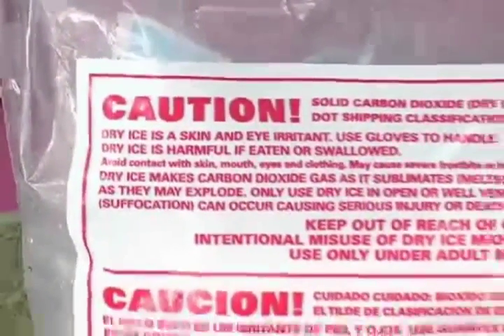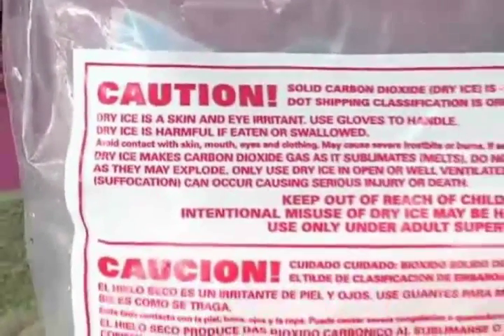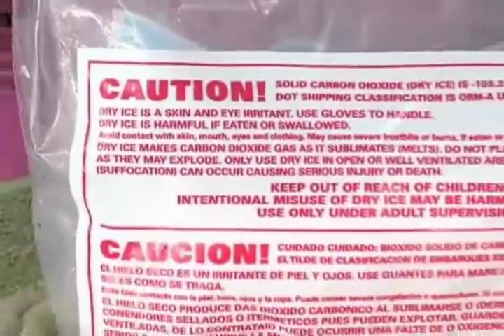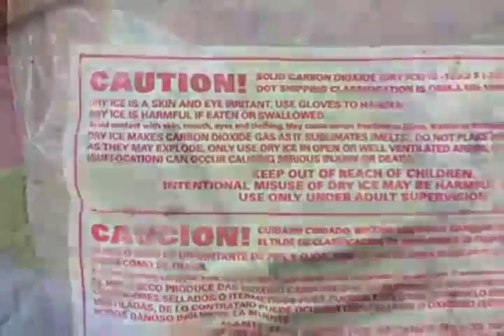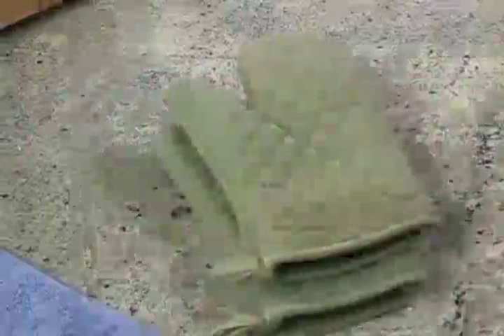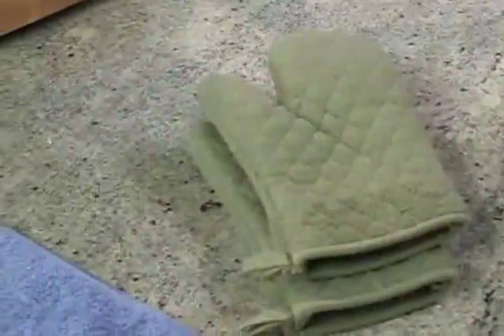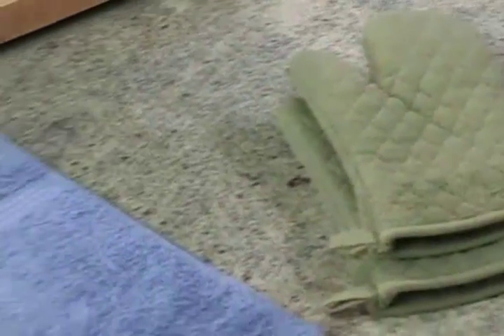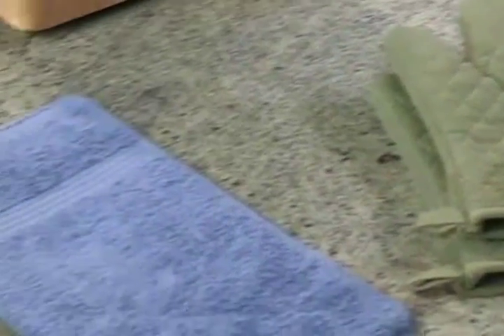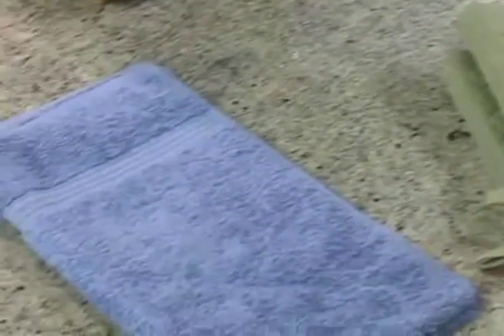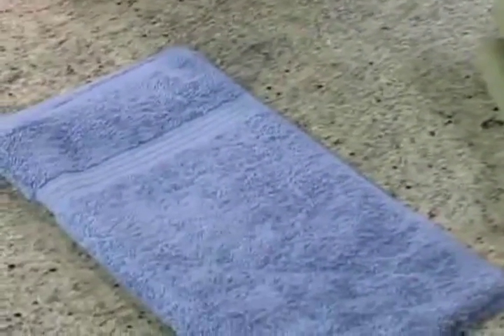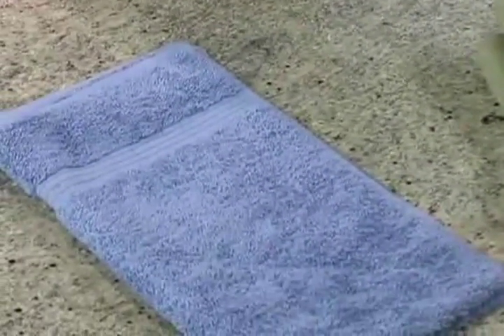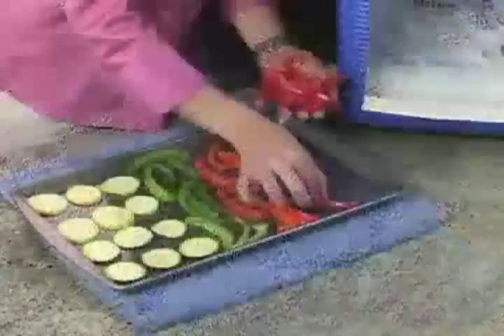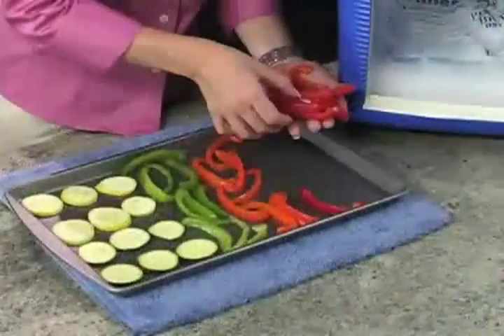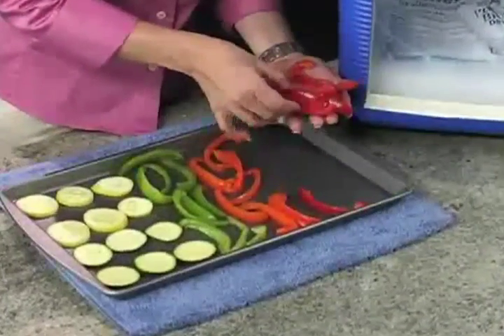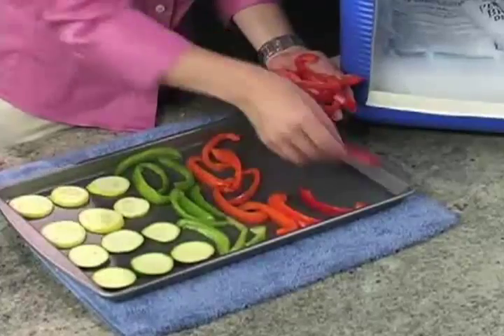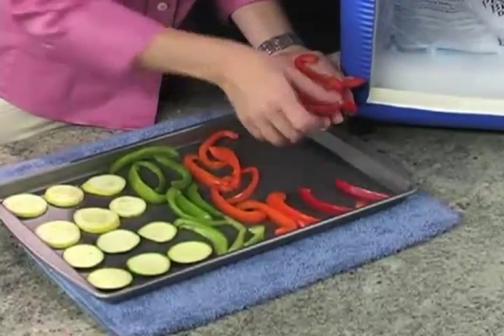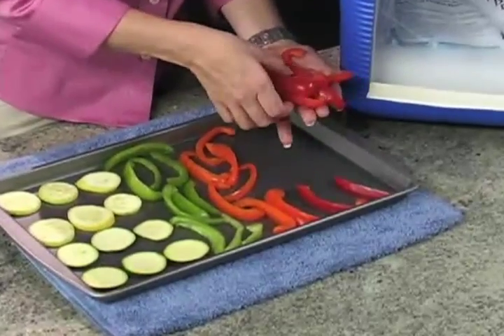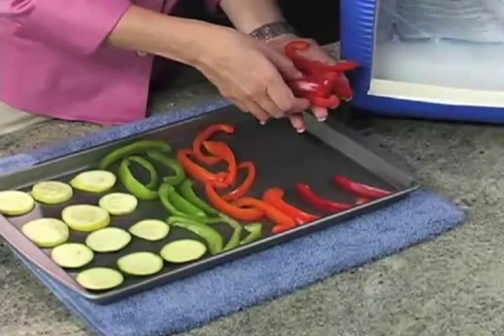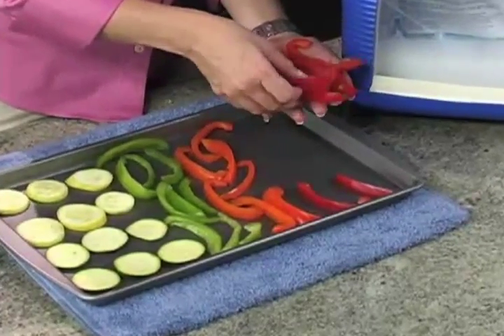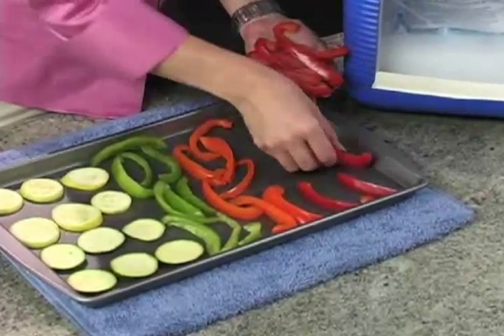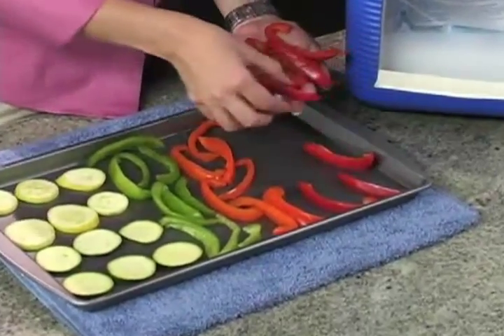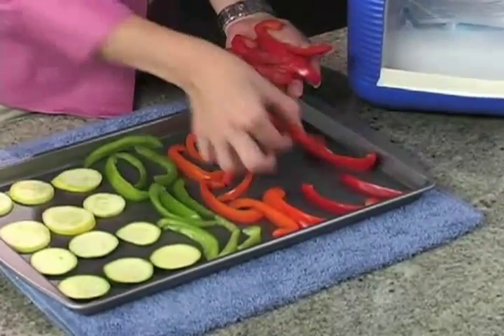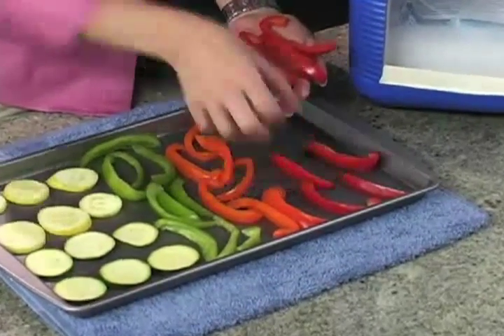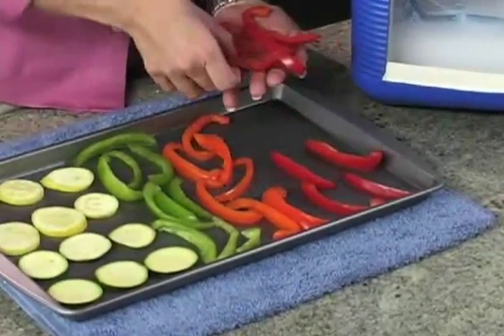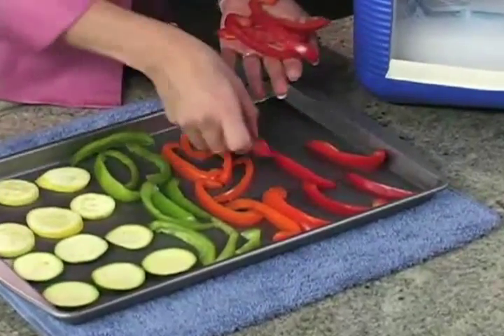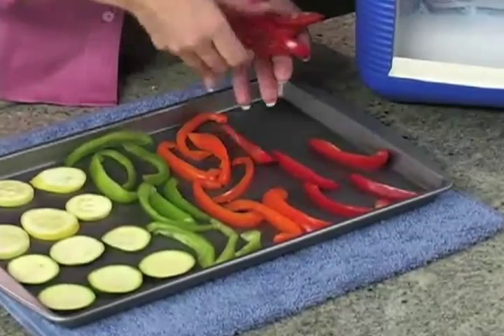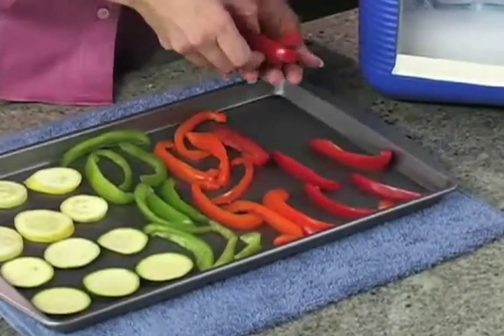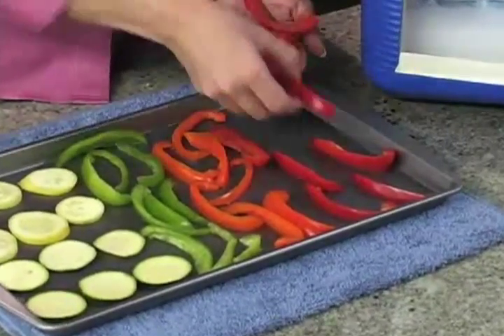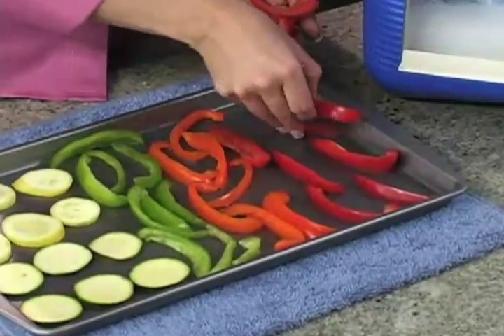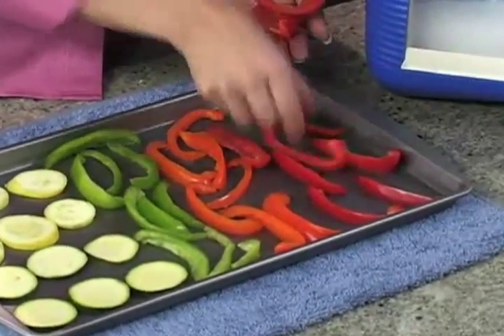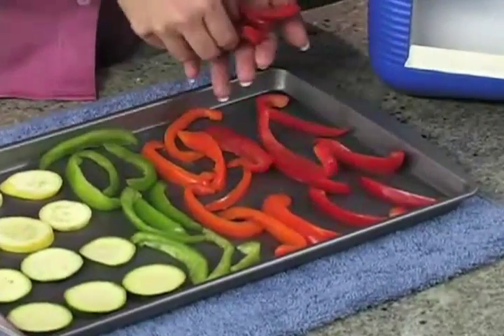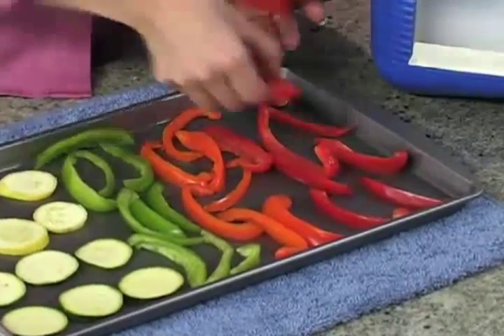Always use the bag handle, gloves, or a towel when handling dry ice. Next, wash your fruits and vegetables, cut or peel larger pieces, and place them on a metal cookie sheet. Do not use a glass dish, because dry ice is so cold it will break the glass.